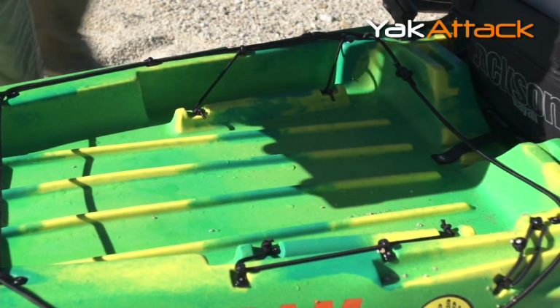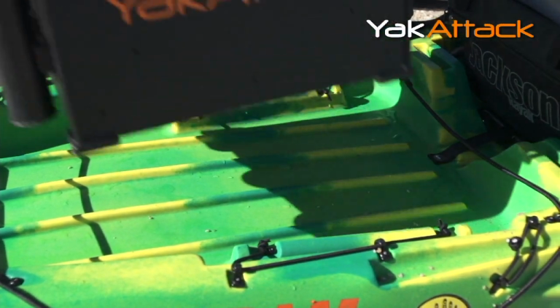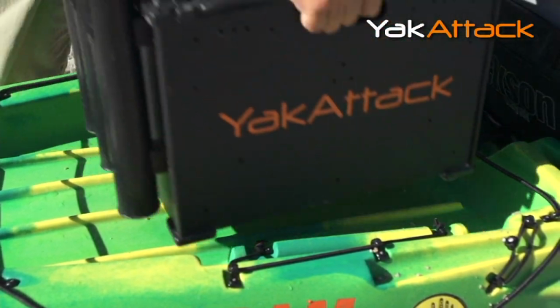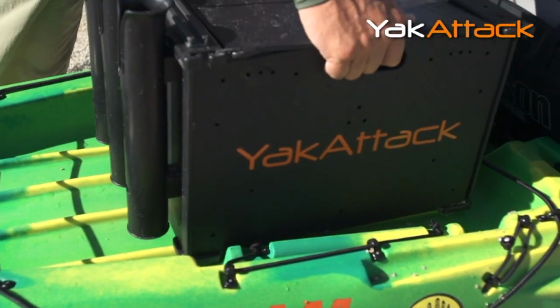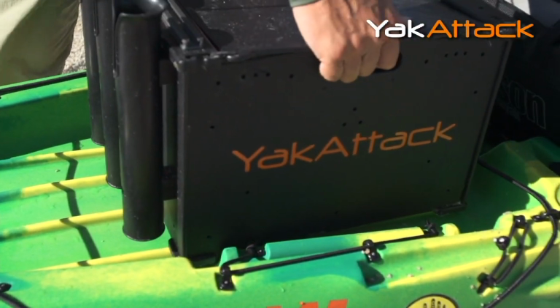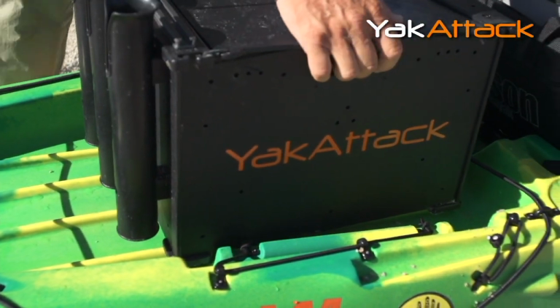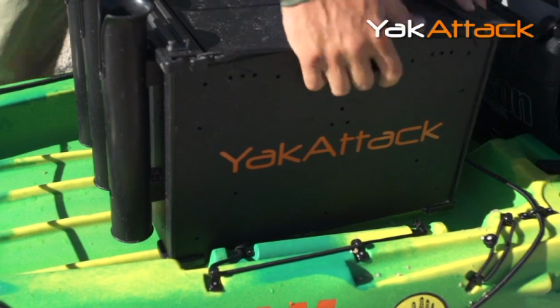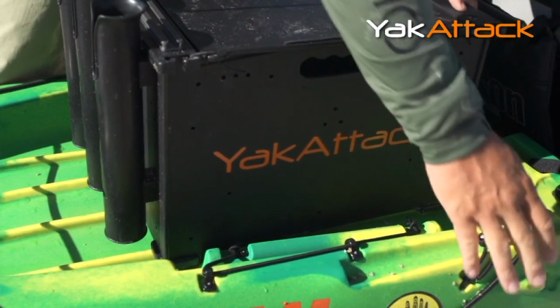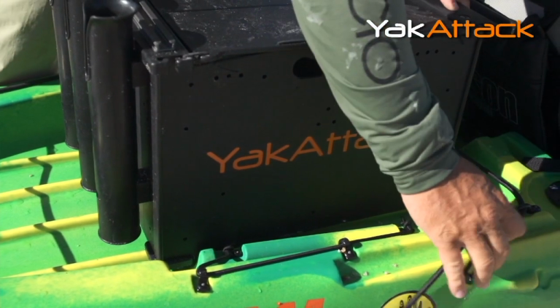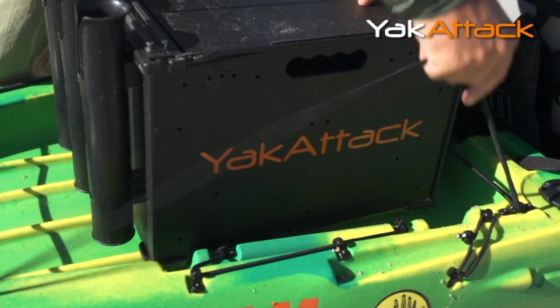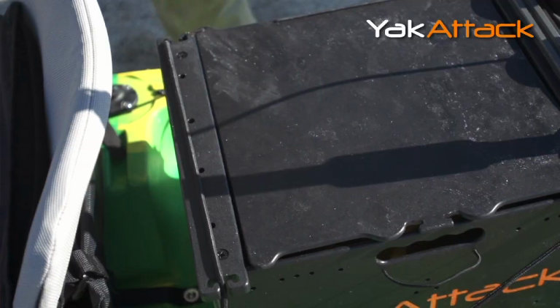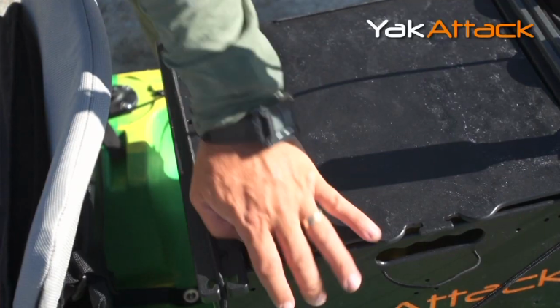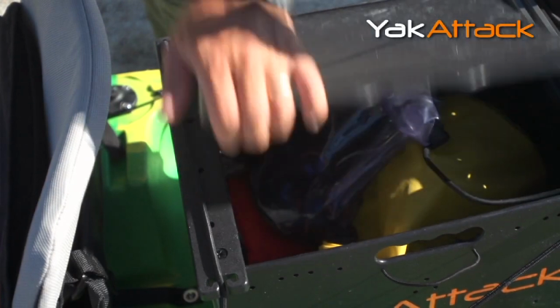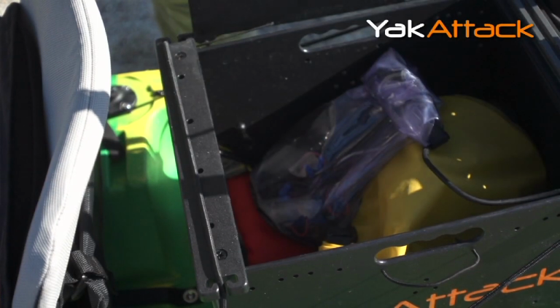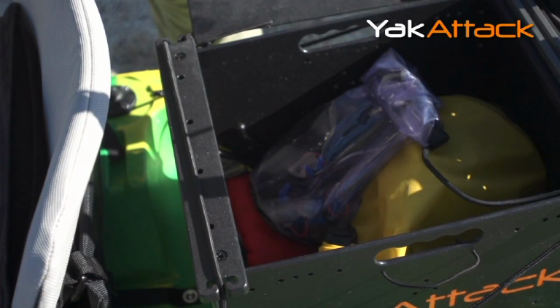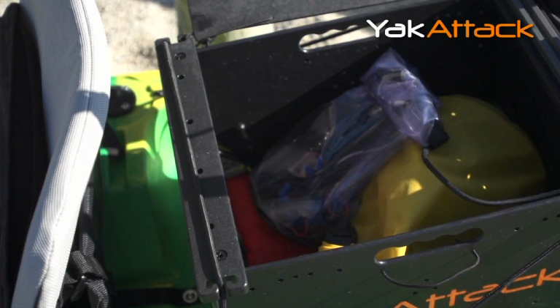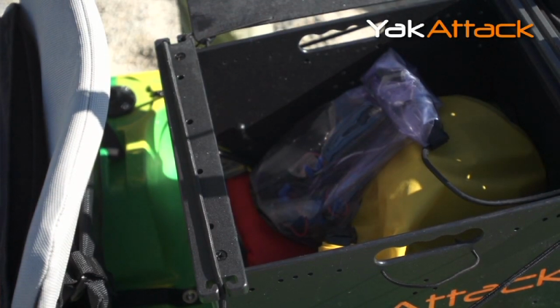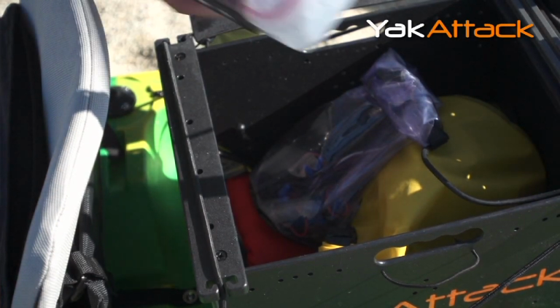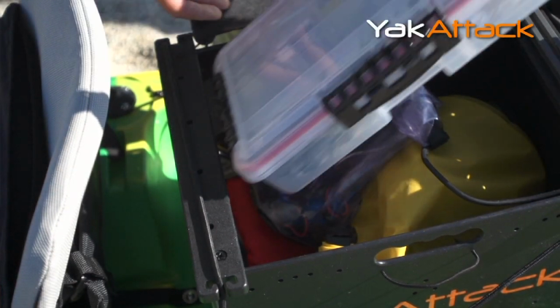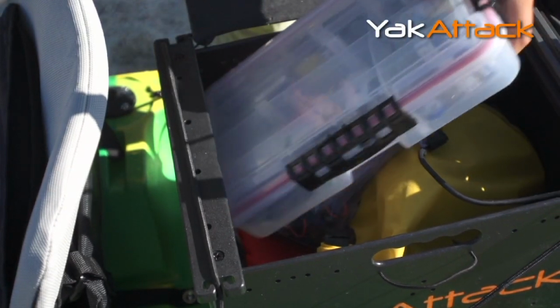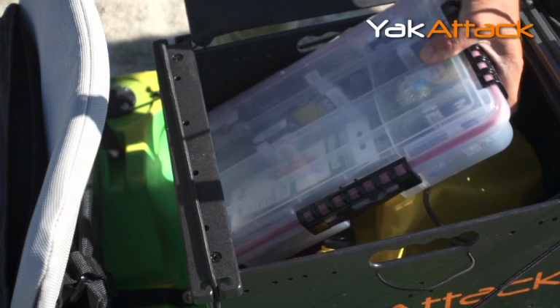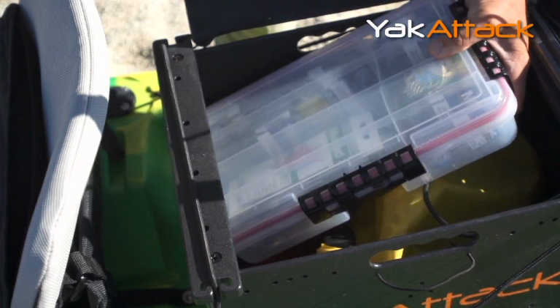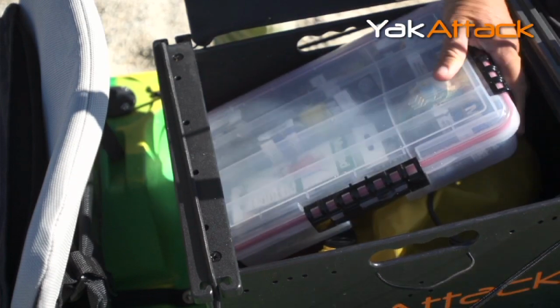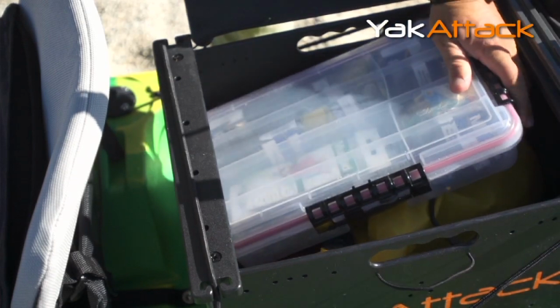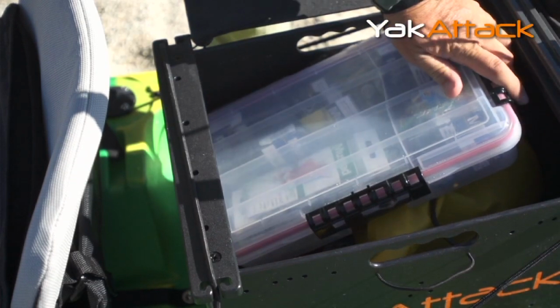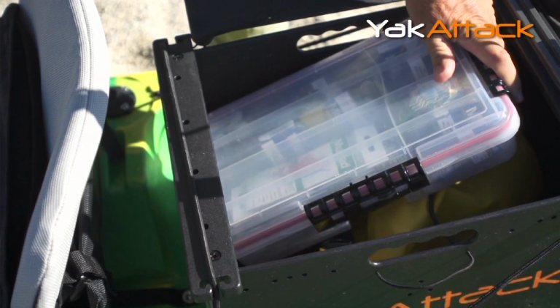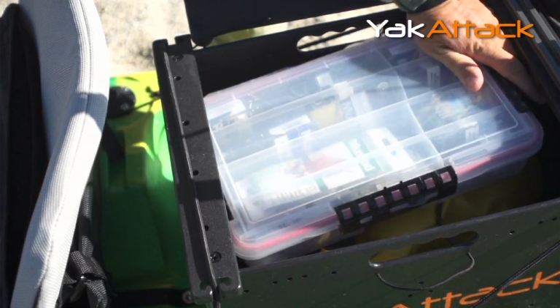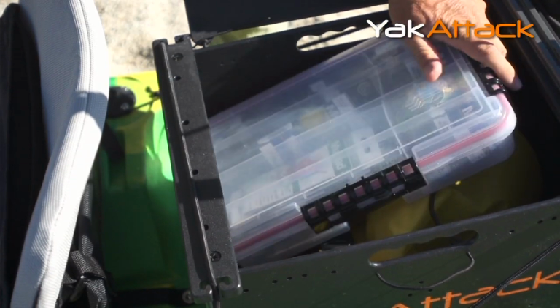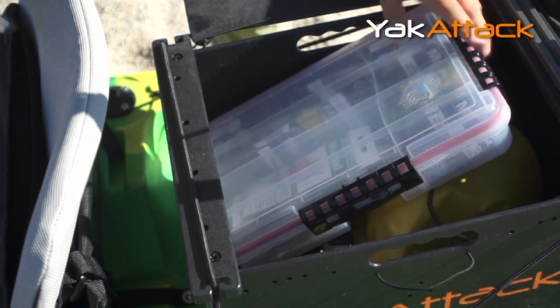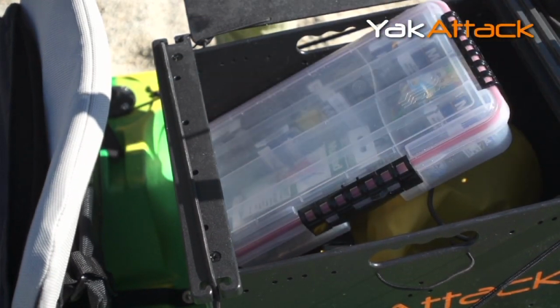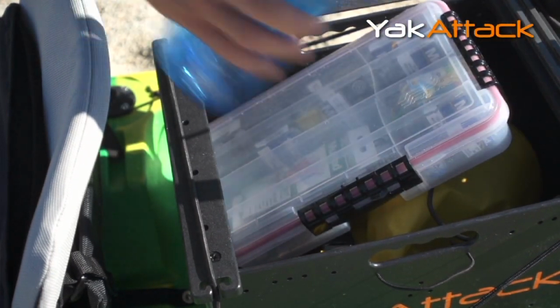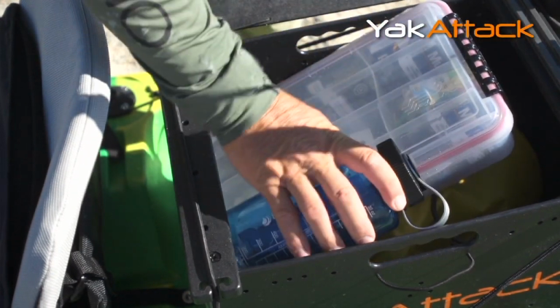It has three rod holders on it, so I've got rod storage no matter where I go. It is a very large case, so very easily fits my big trays. I have three big trays plus a lot more in here.